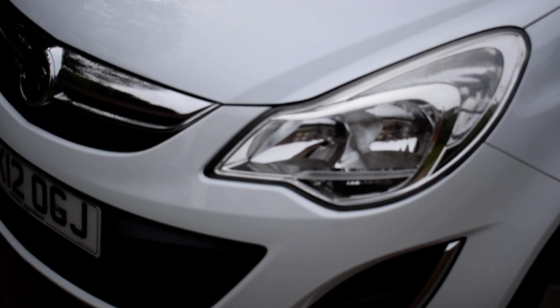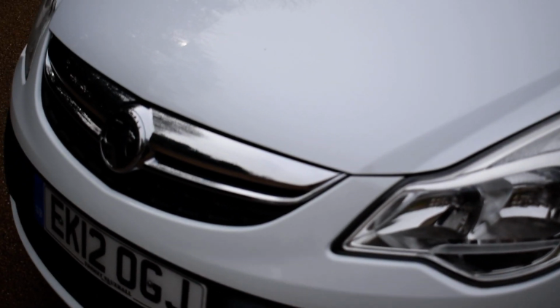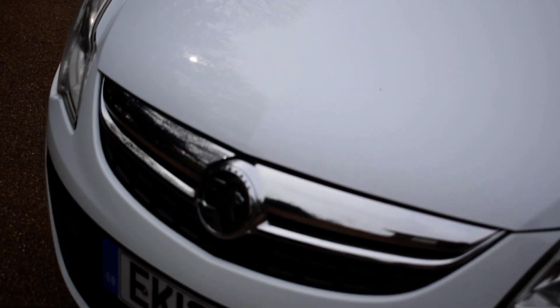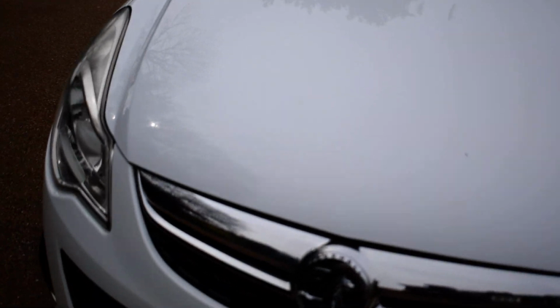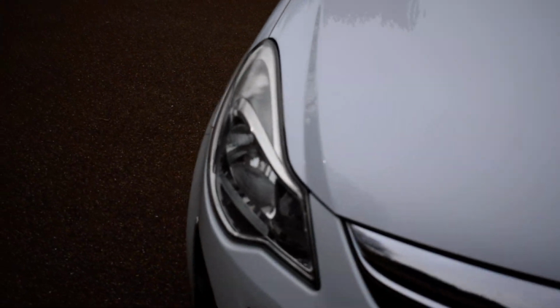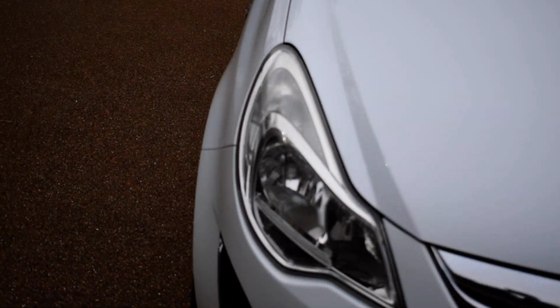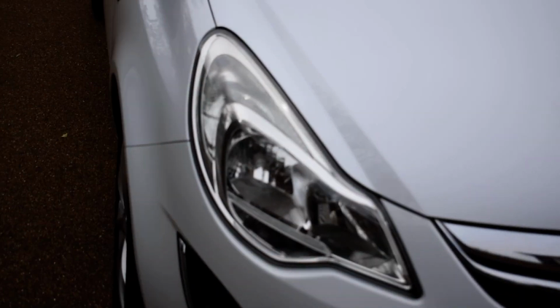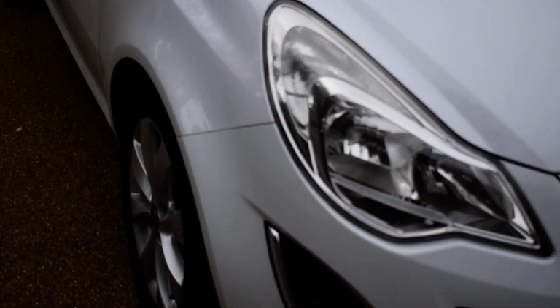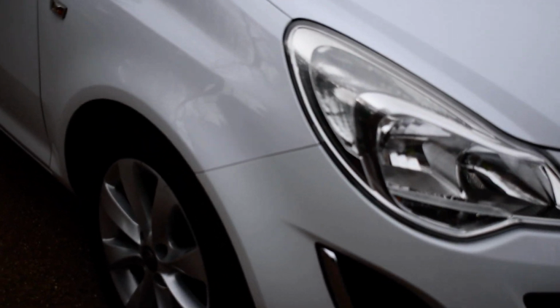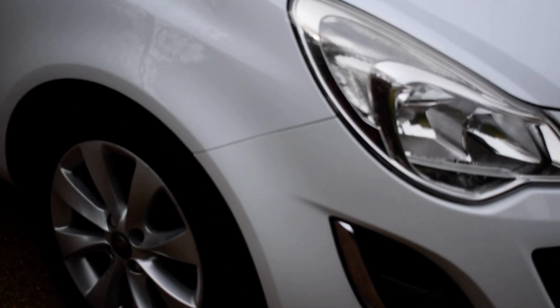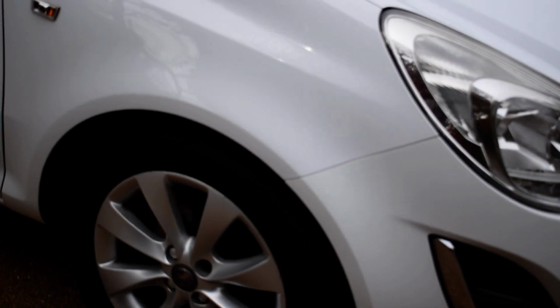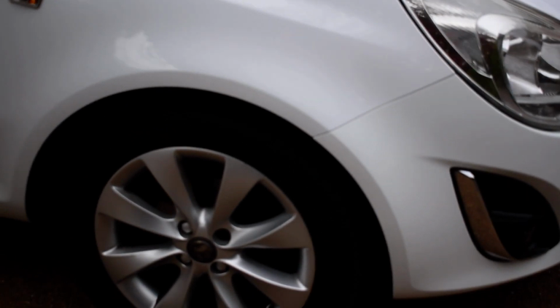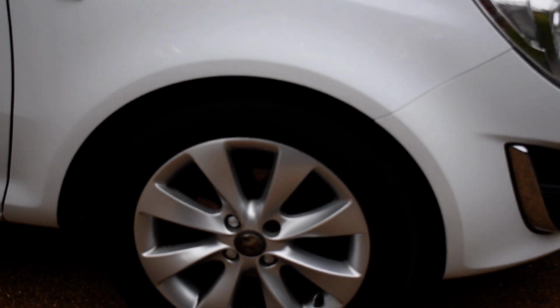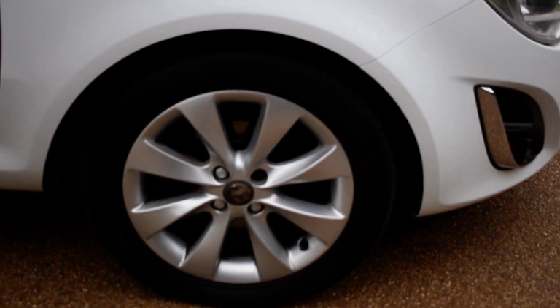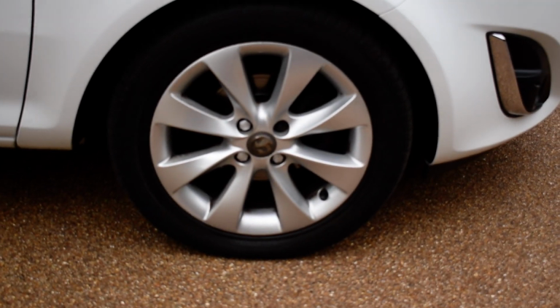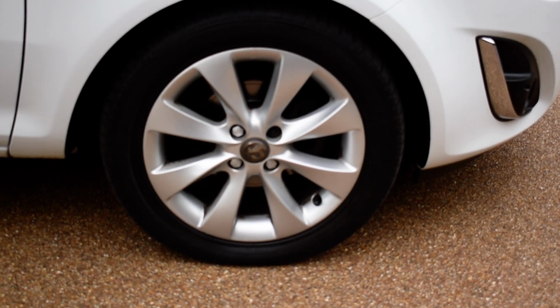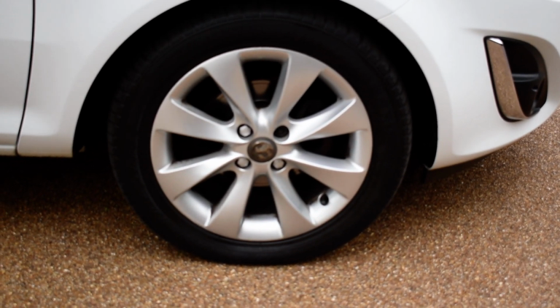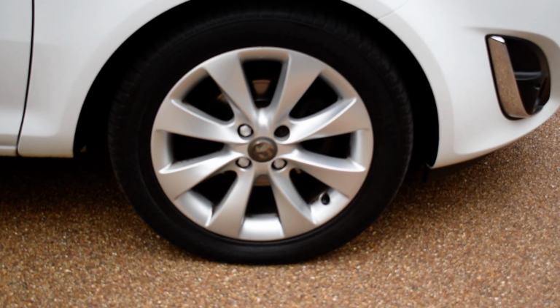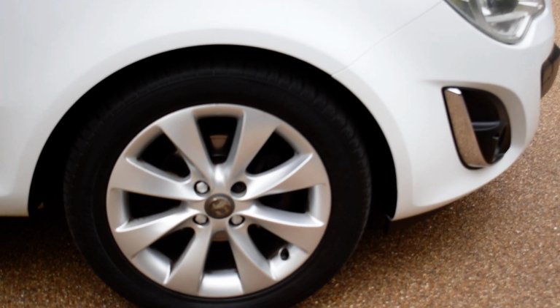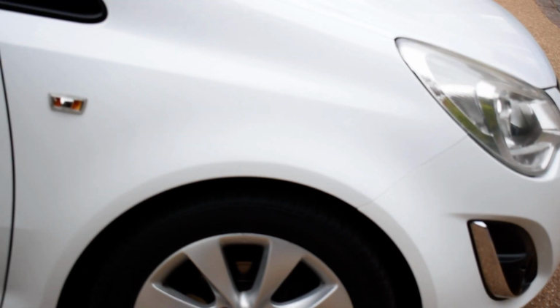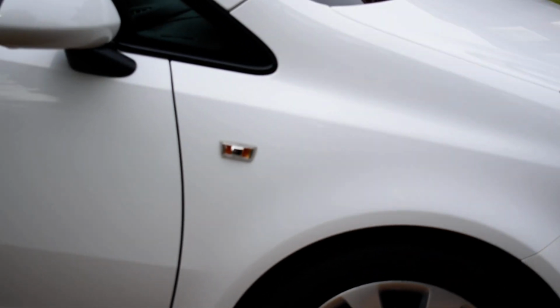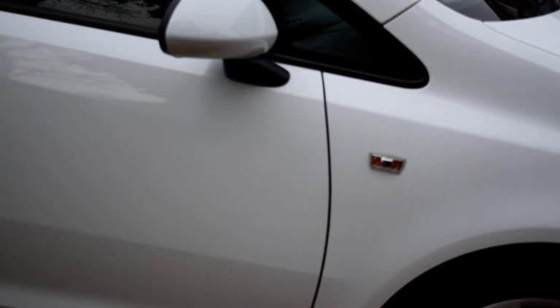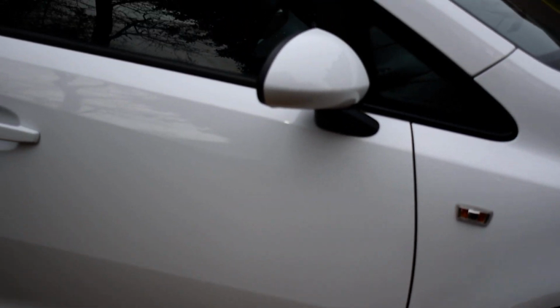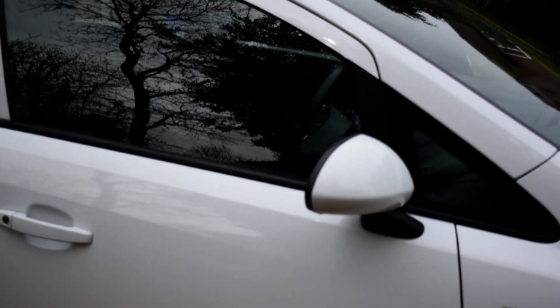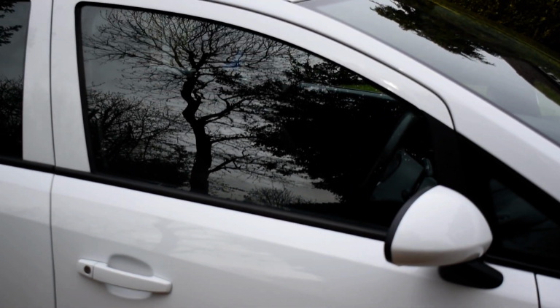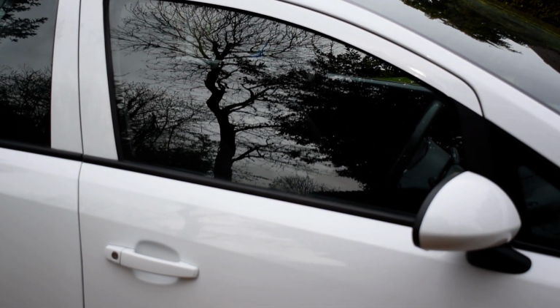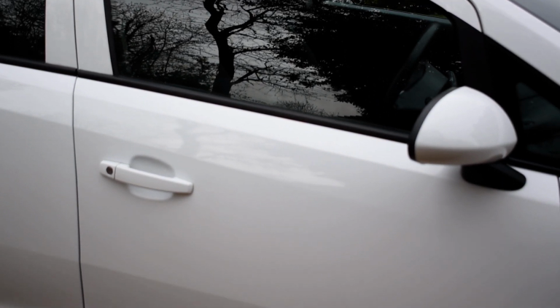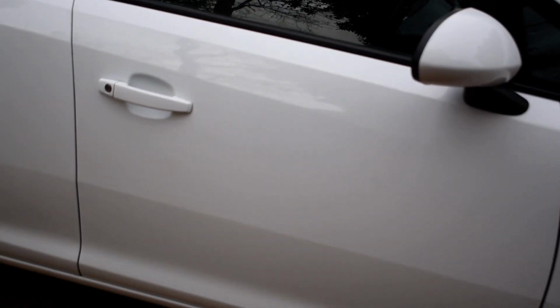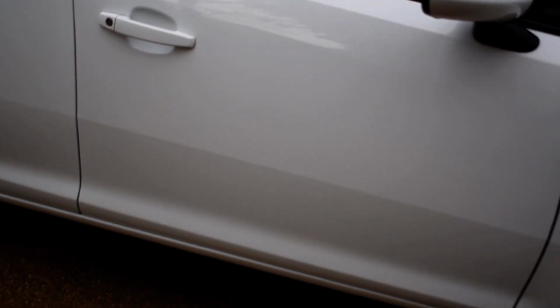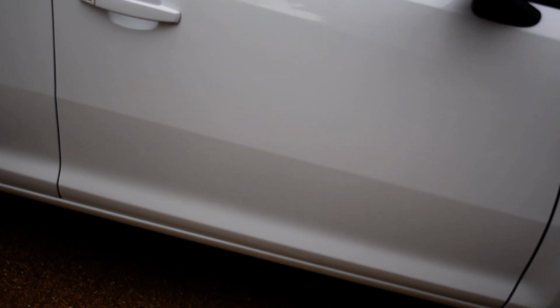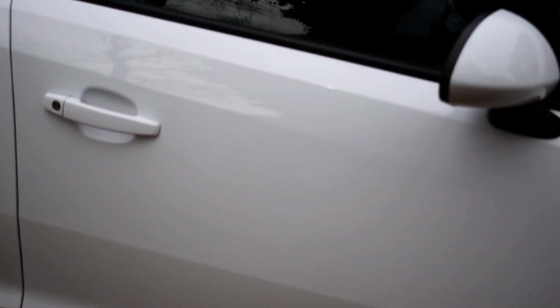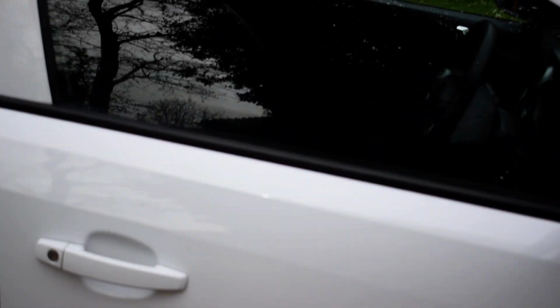I'll just take you around to the driver's side first. Driver's side front wheel, all in good condition. As is the driver's door.